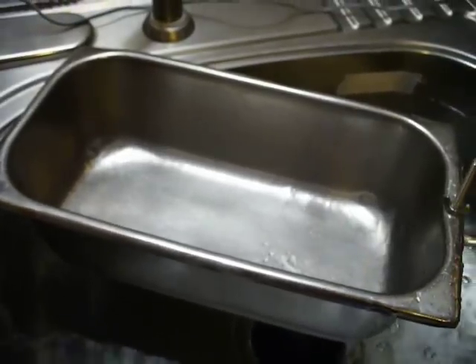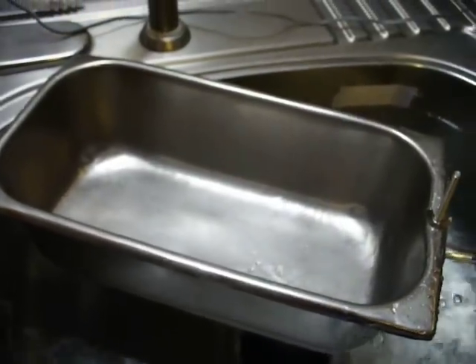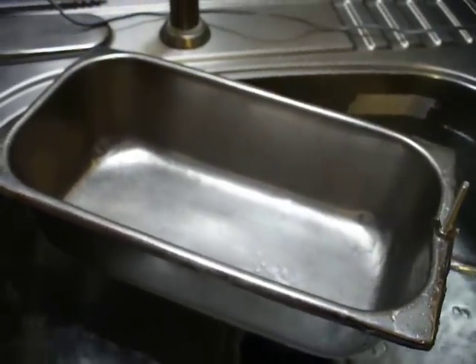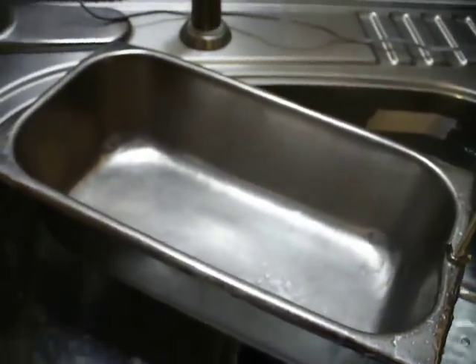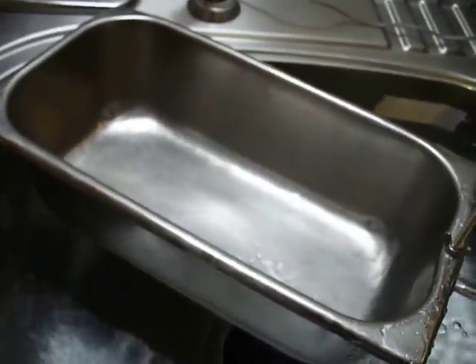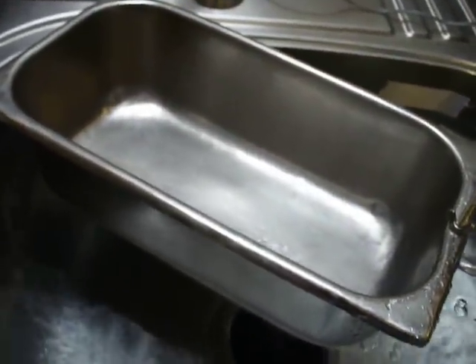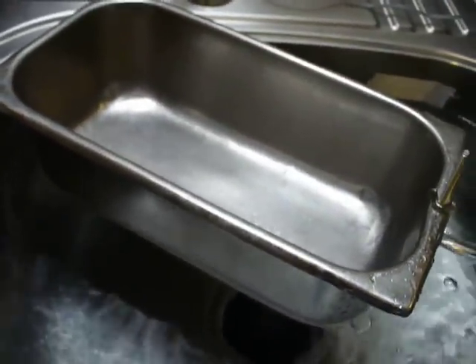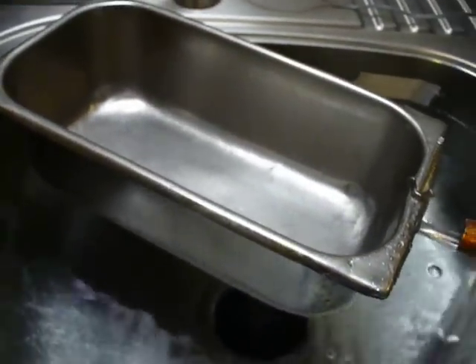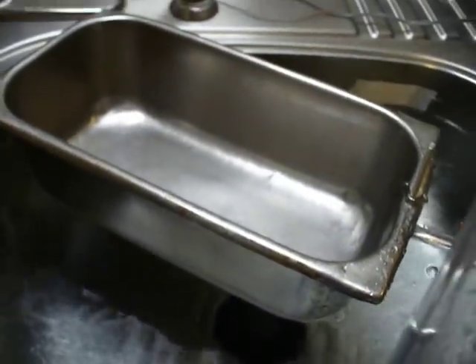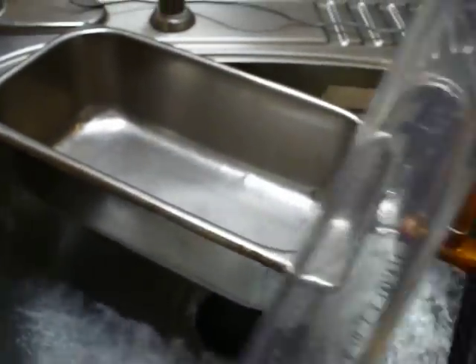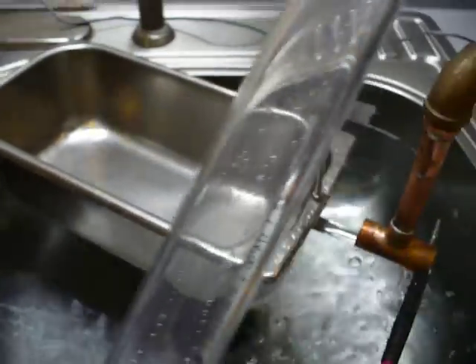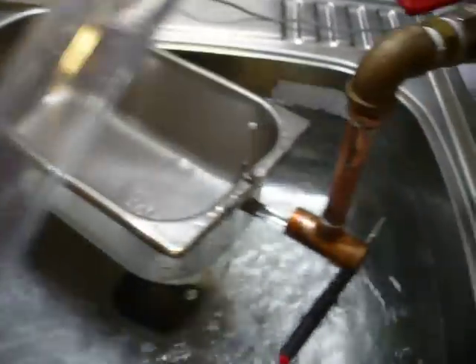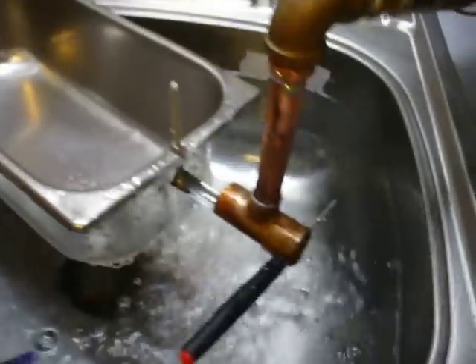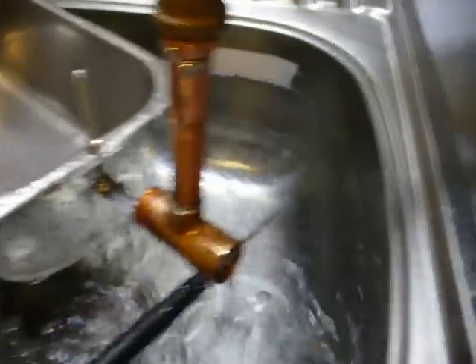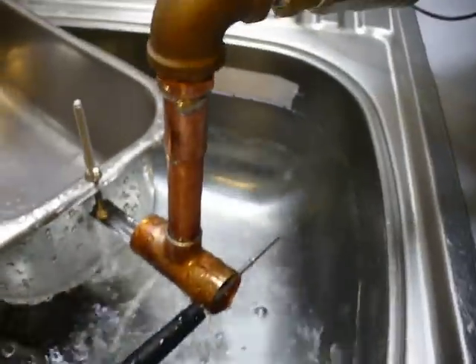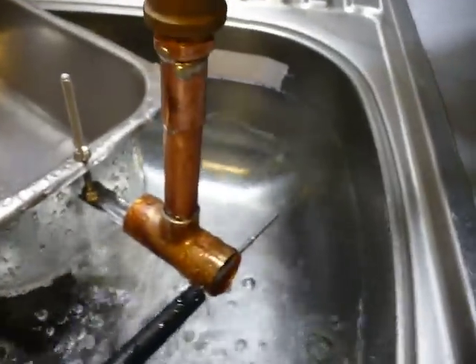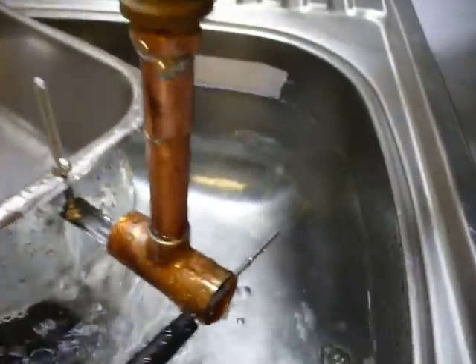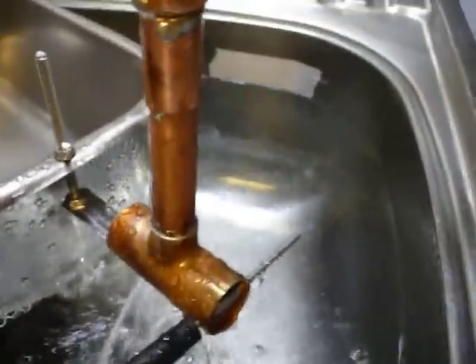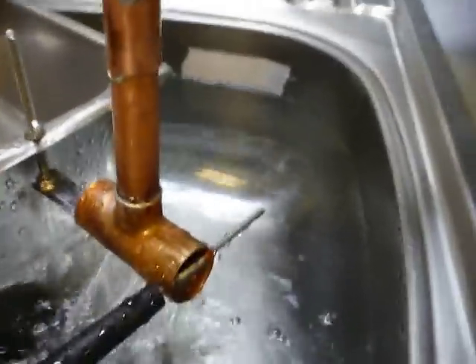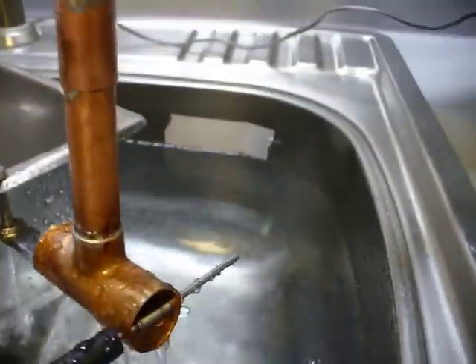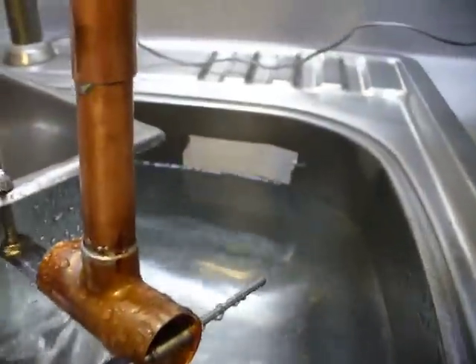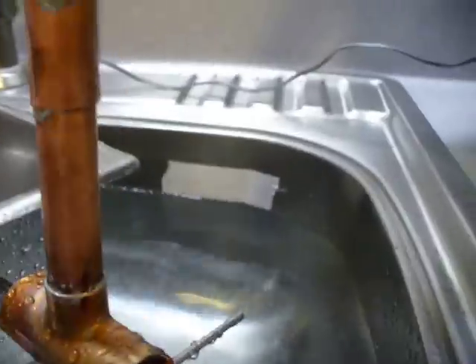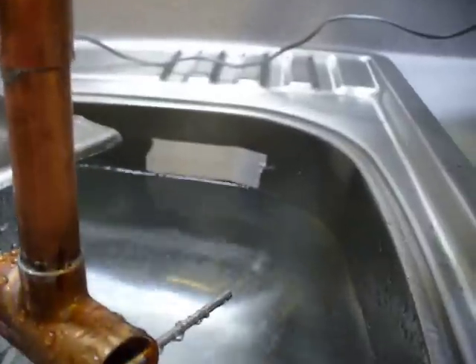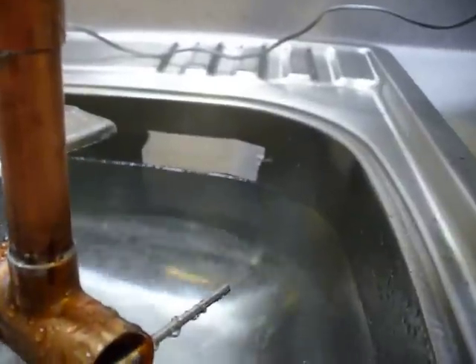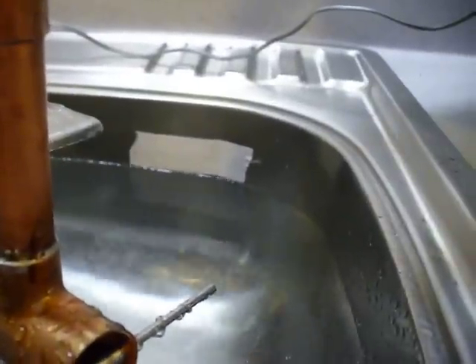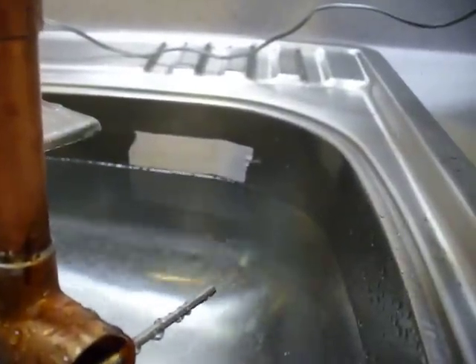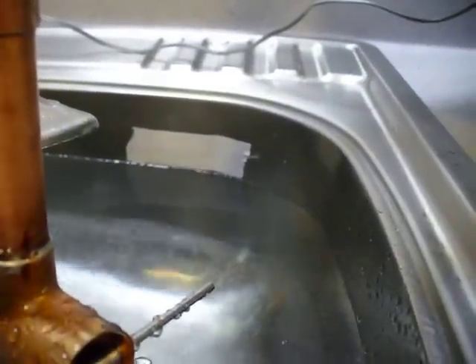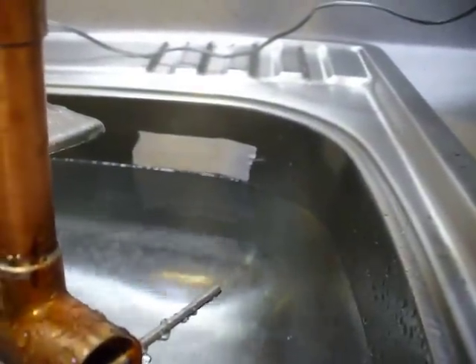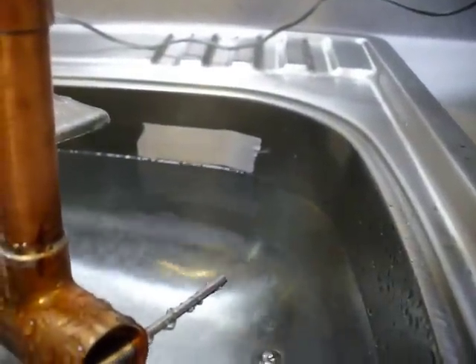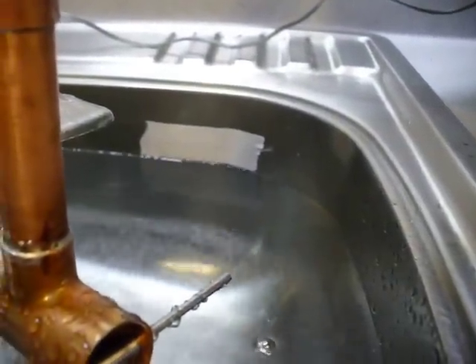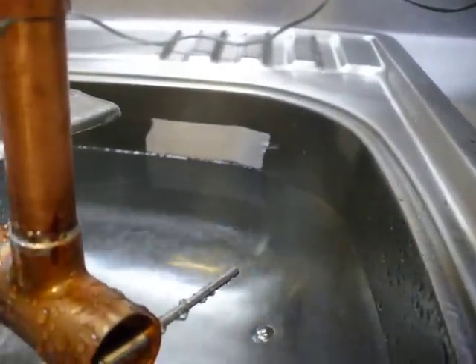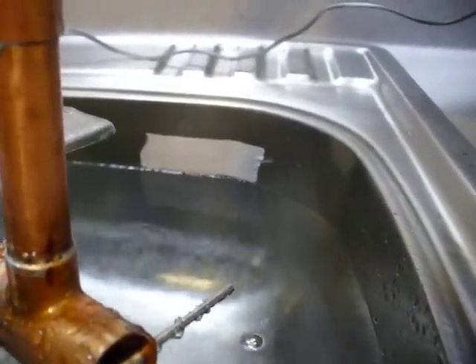Right now it's open at the top, hopefully no water or anything will get in it. The sink is the evaporator, and you can see that the level is right at the tape that I have put on there.